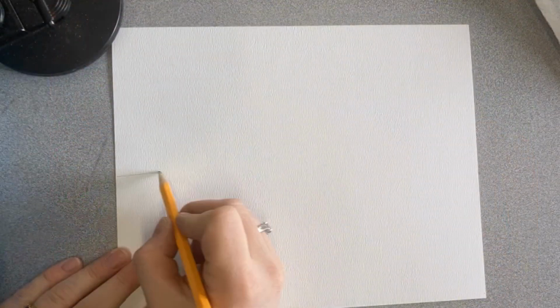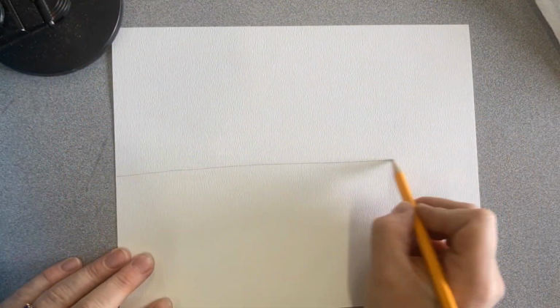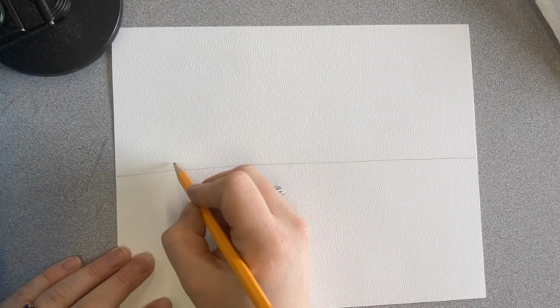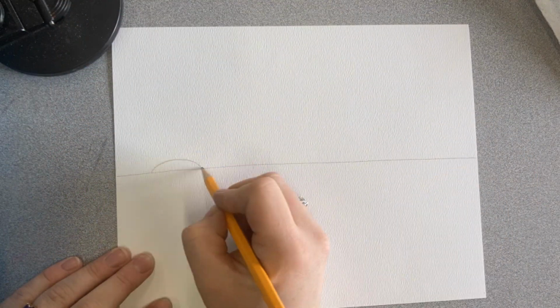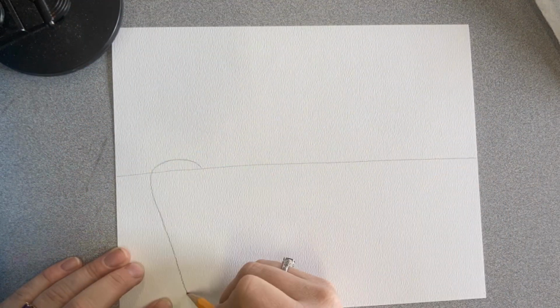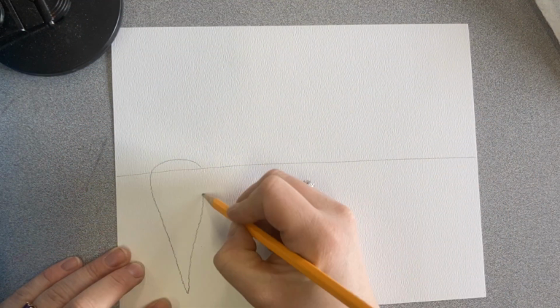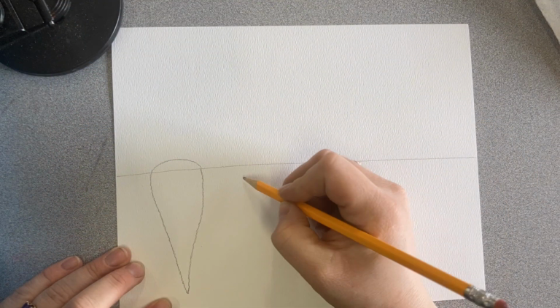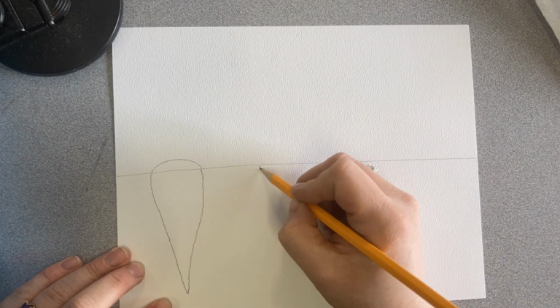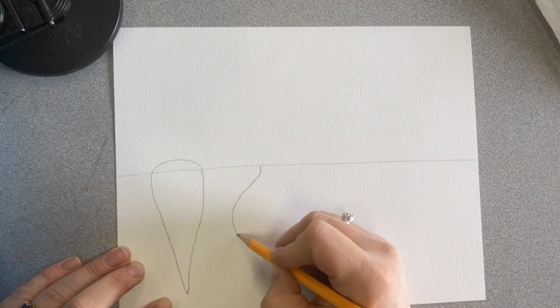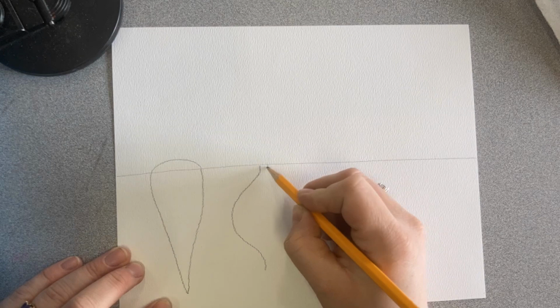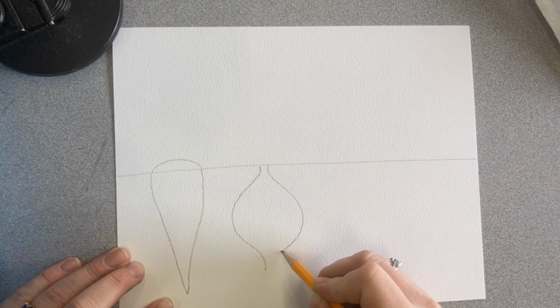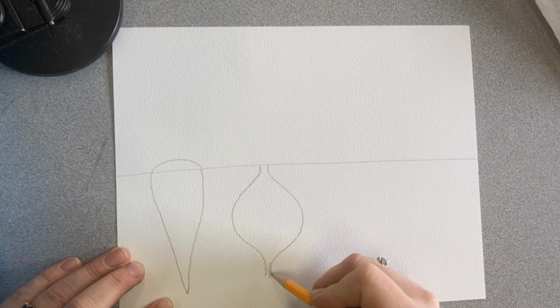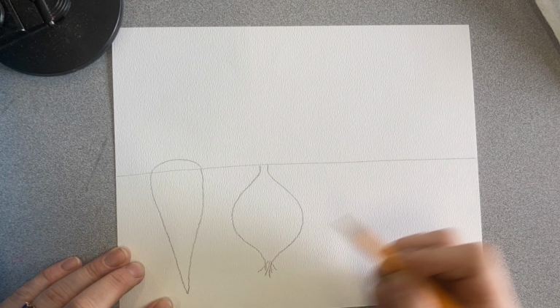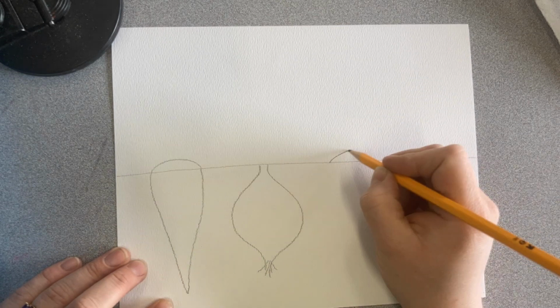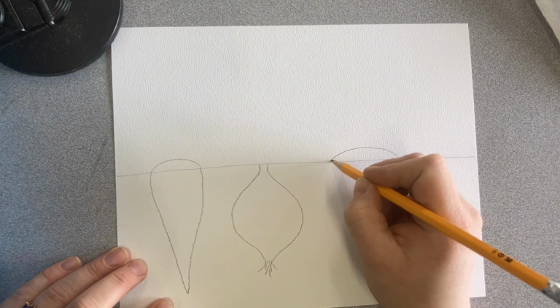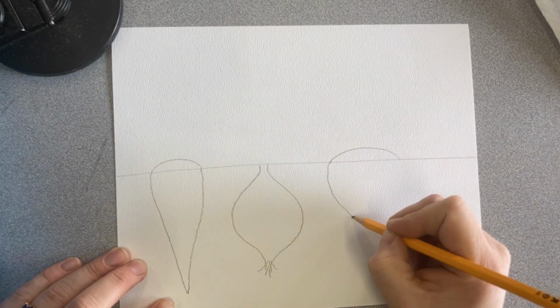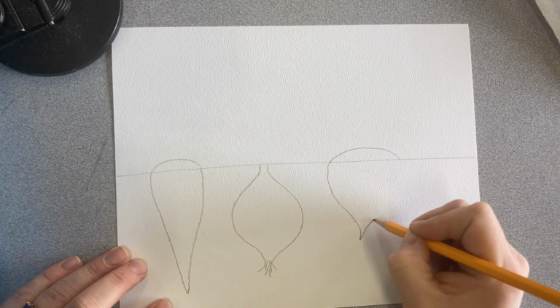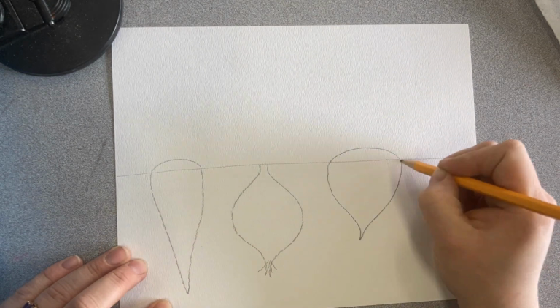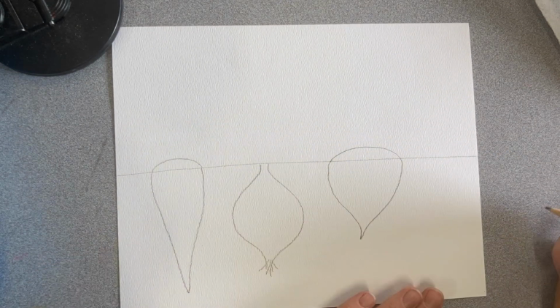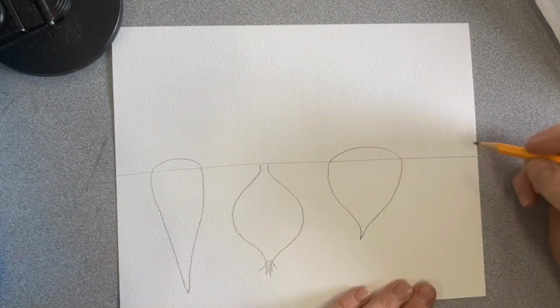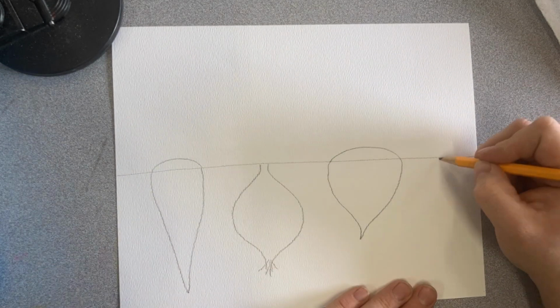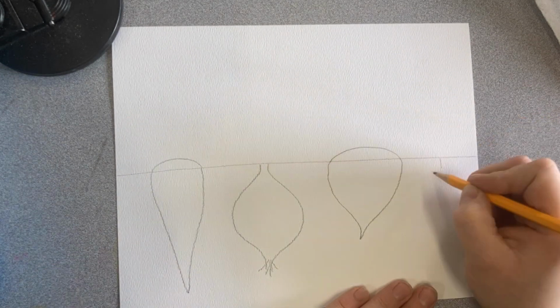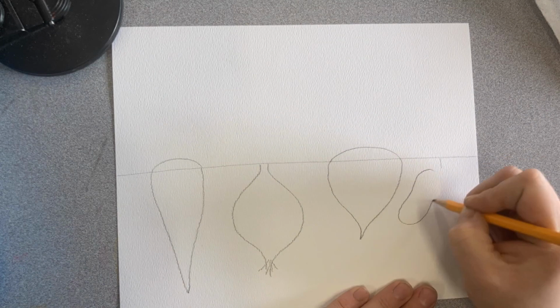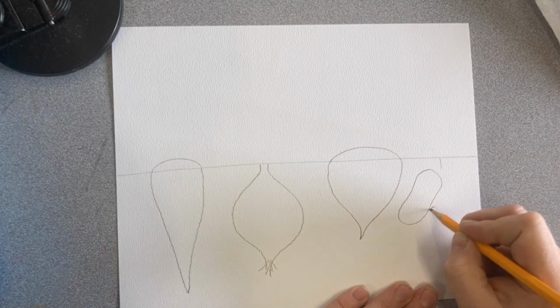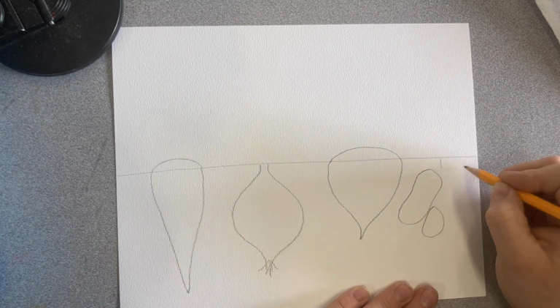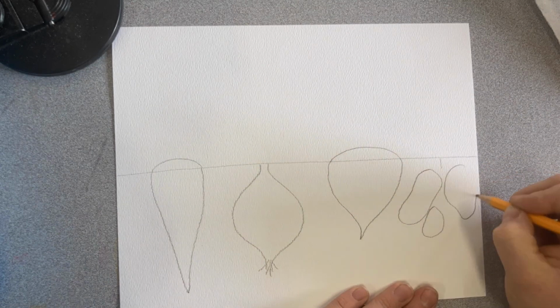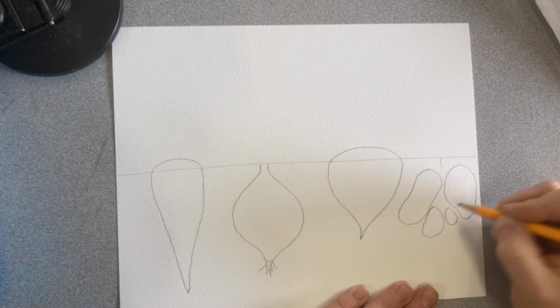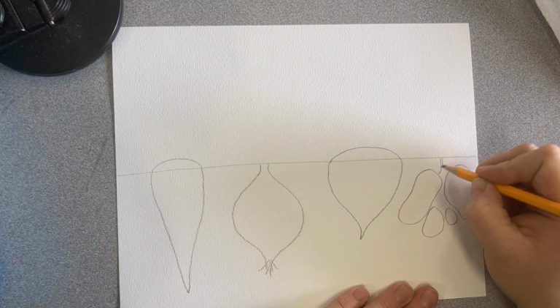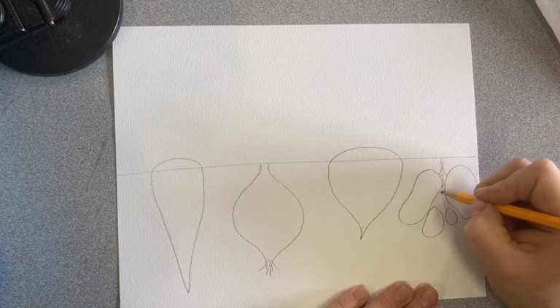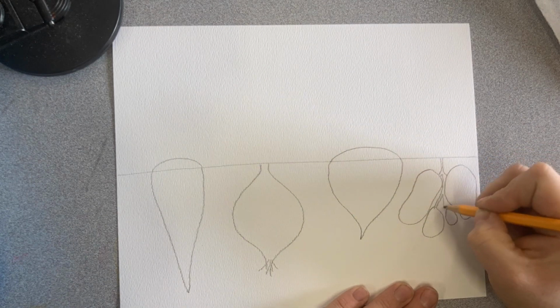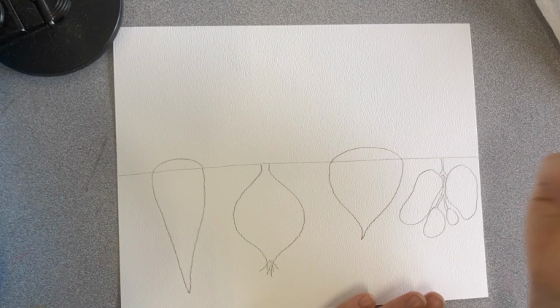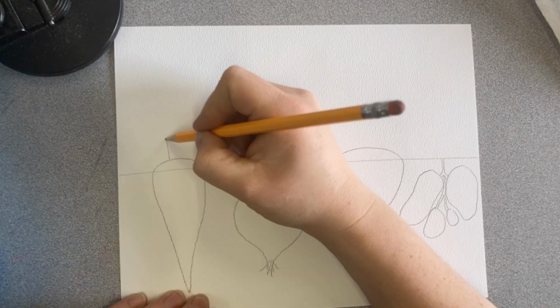One of the most important parts of this image today is the simple horizon line. Let's remember that the horizon line separates the earth from the sky. Because we're doing a cutaway concept, this is going to show us above the ground and below the ground.